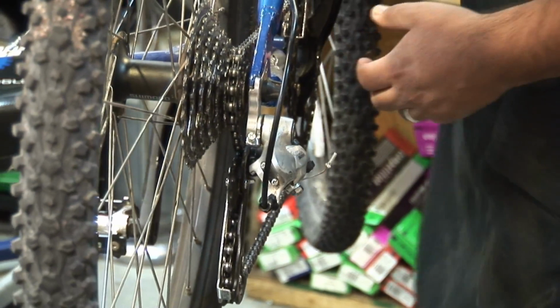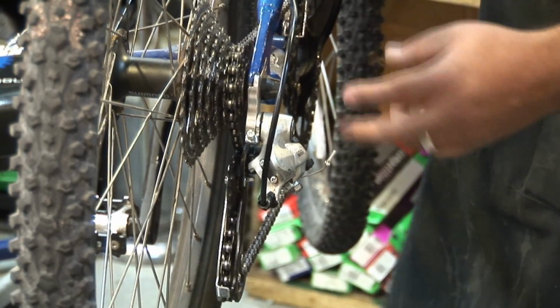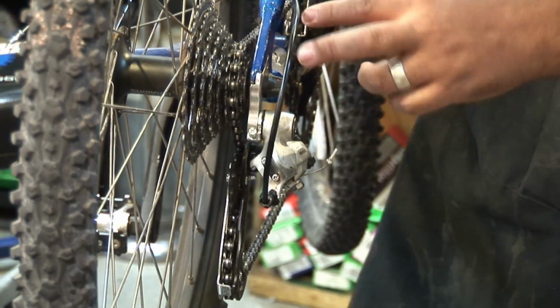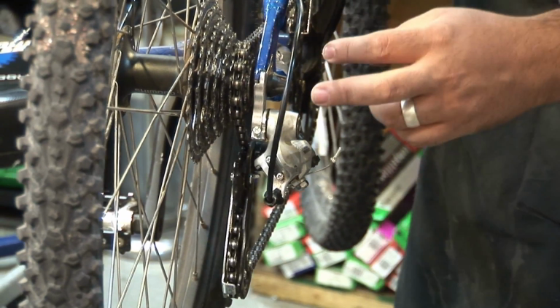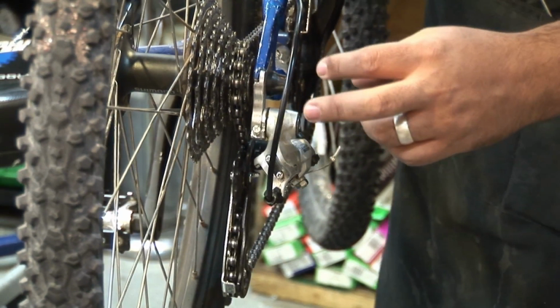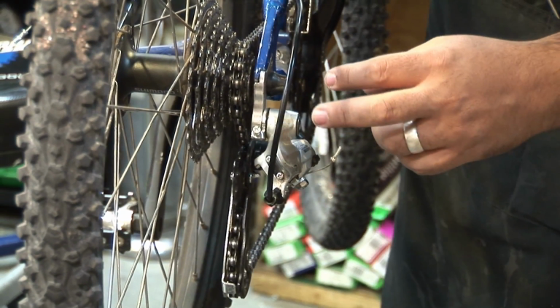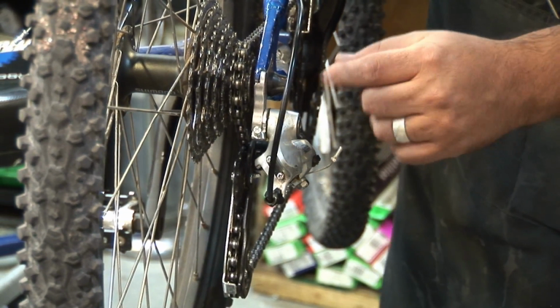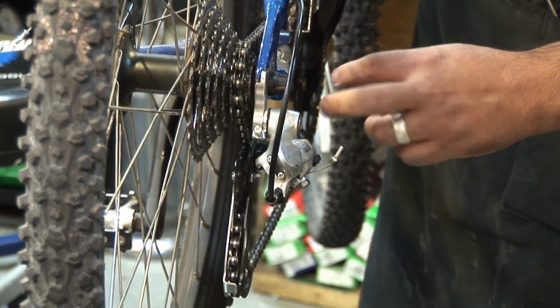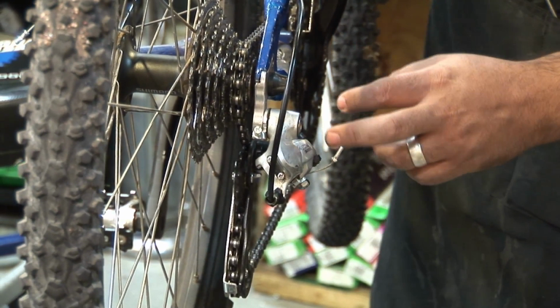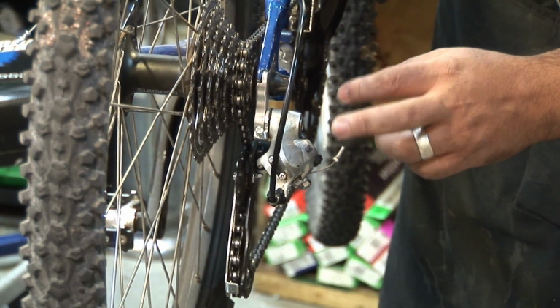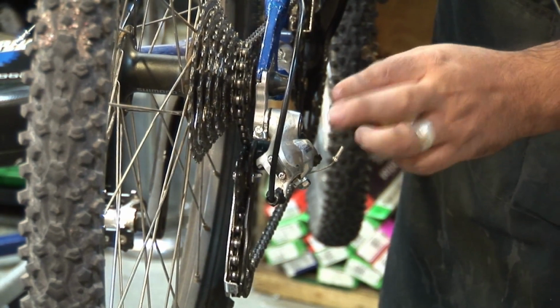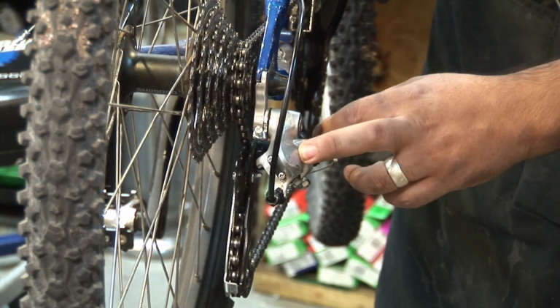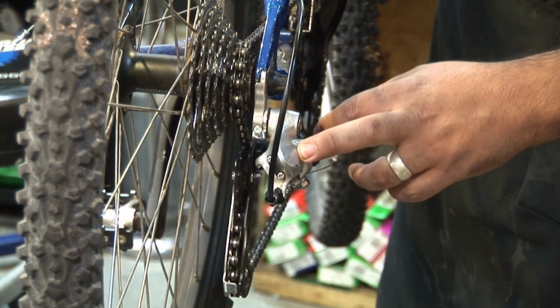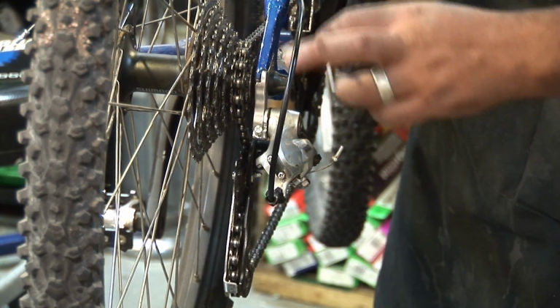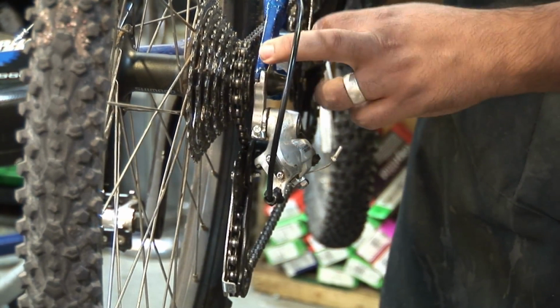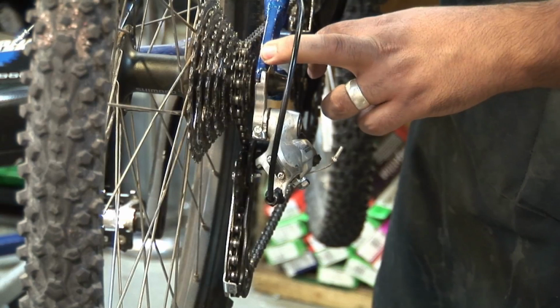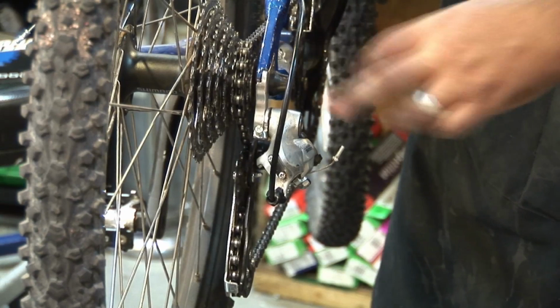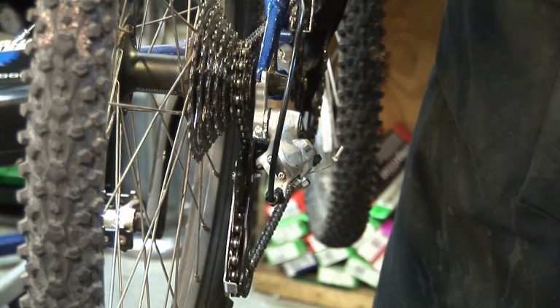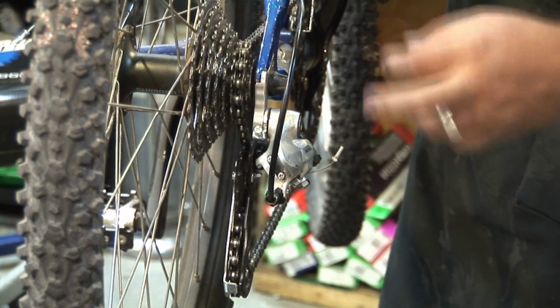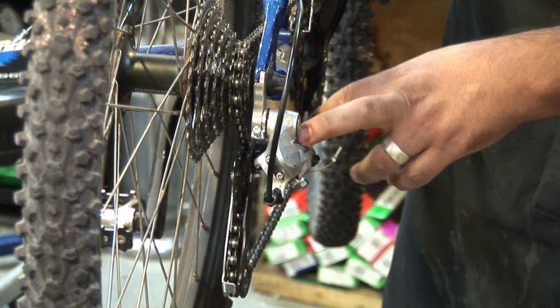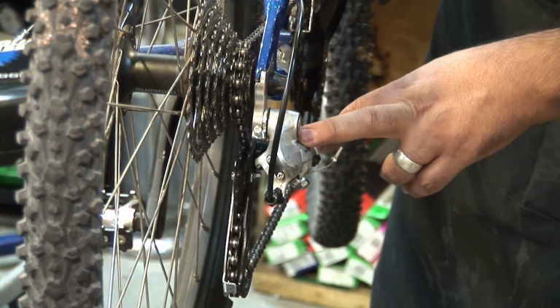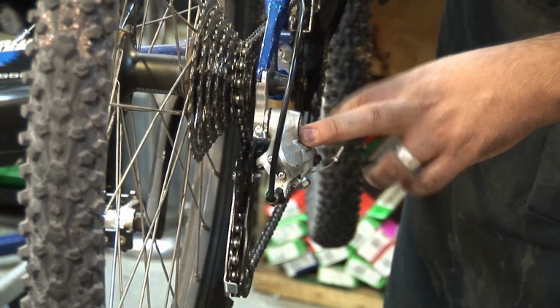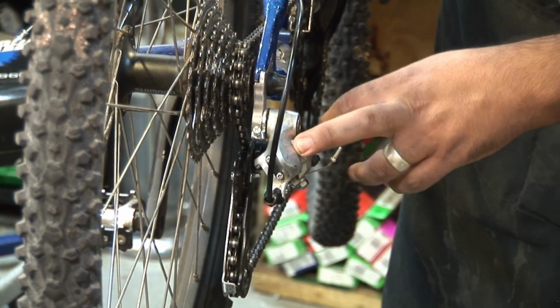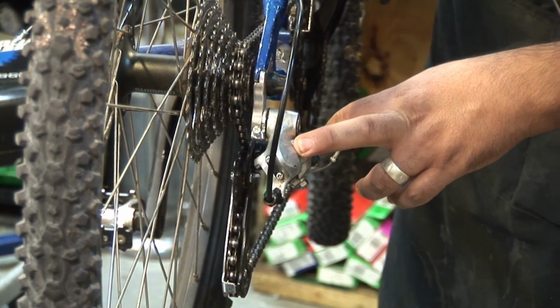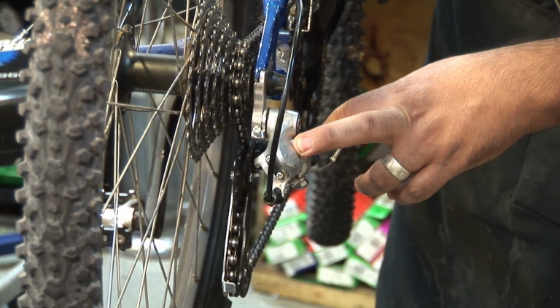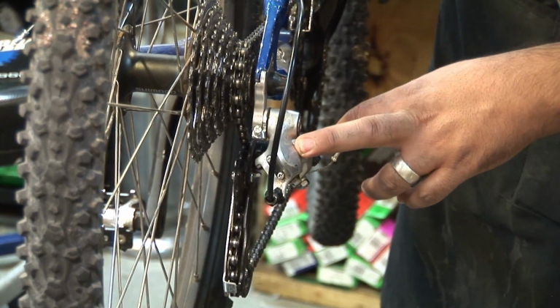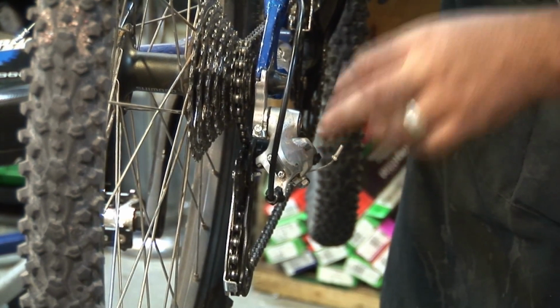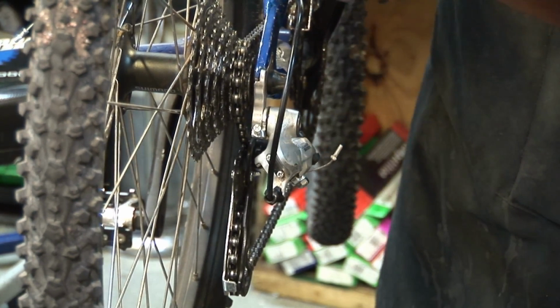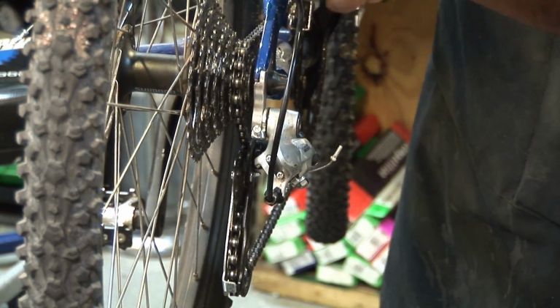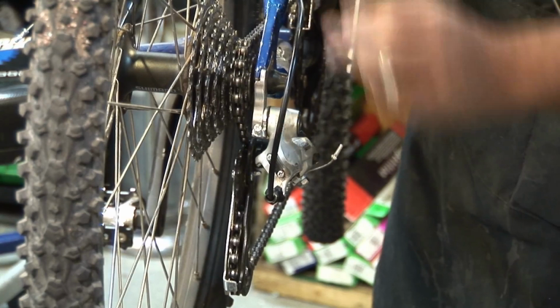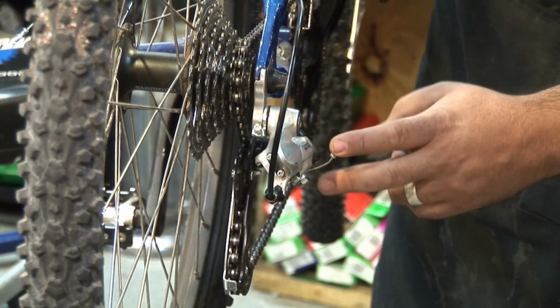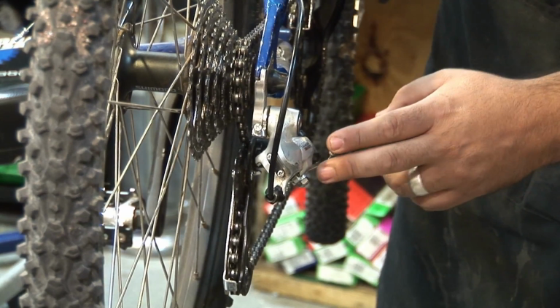There are two different versions of rear derailleurs. You're dealing with your standard rear derailleur where you start from the bottom cog and work your way up, whereas a rapid rise rear derailleur will start from the bigger cog and work your way up.